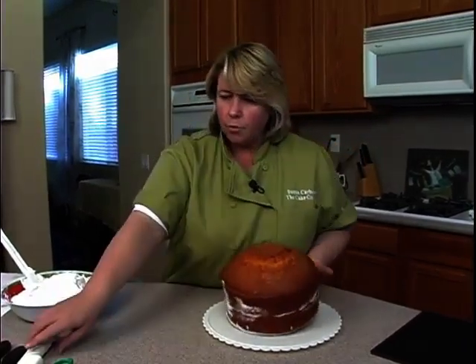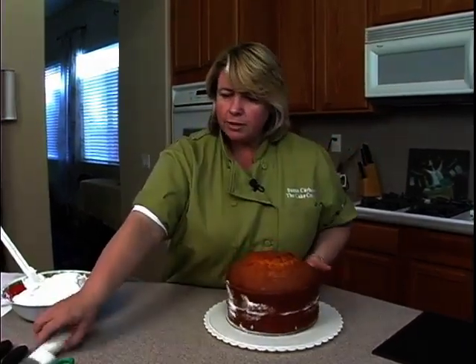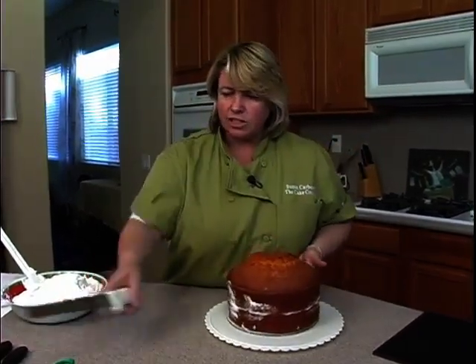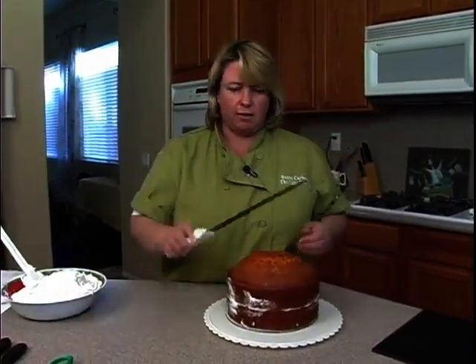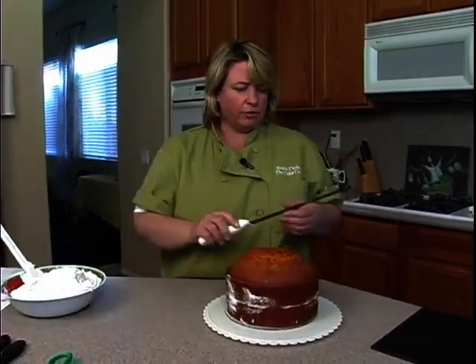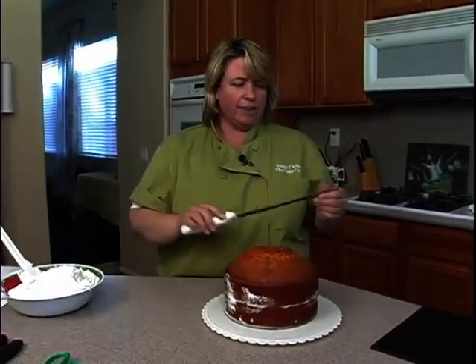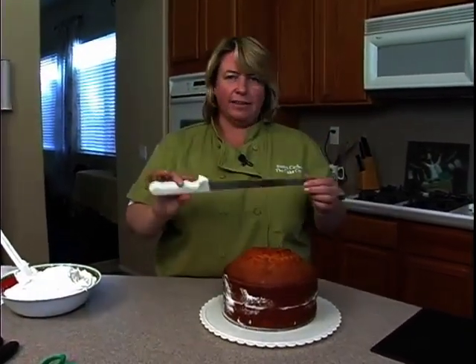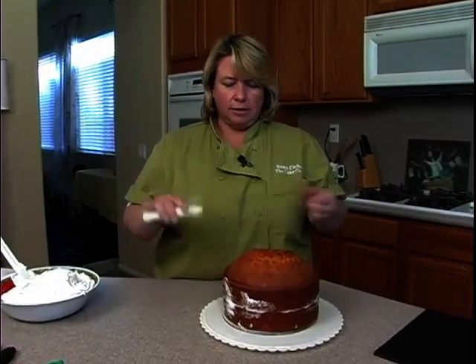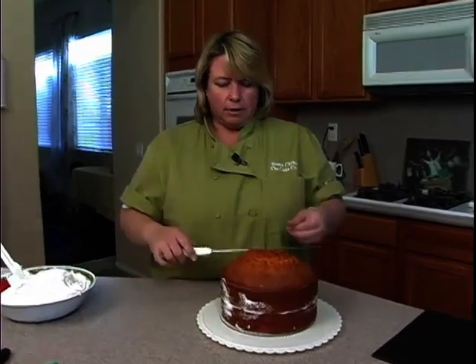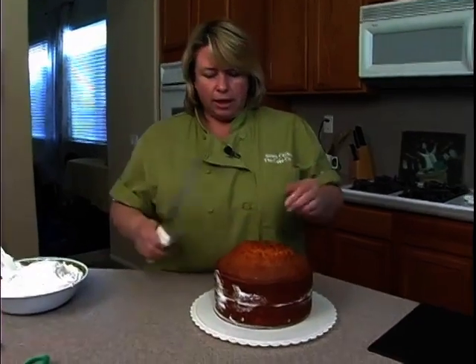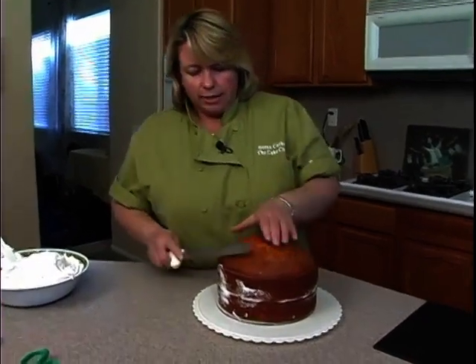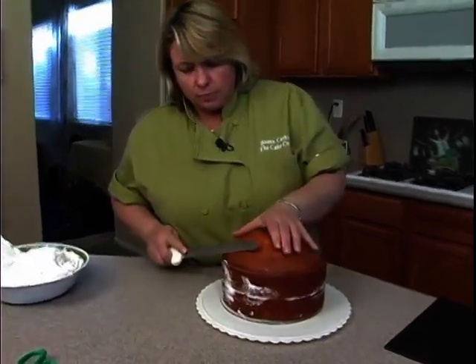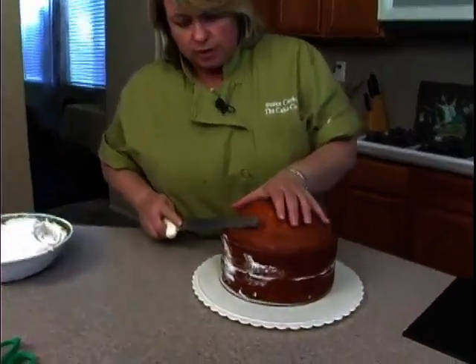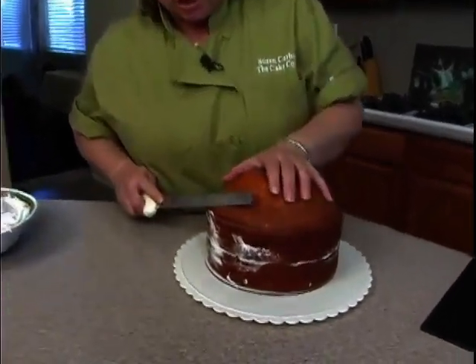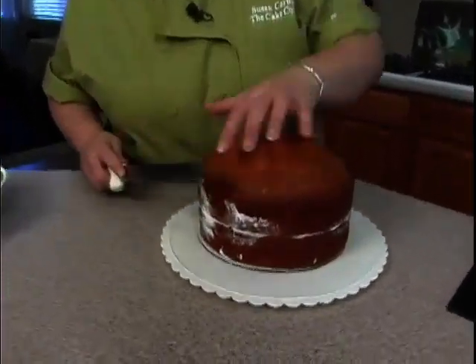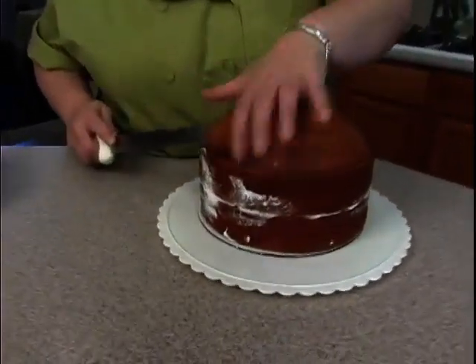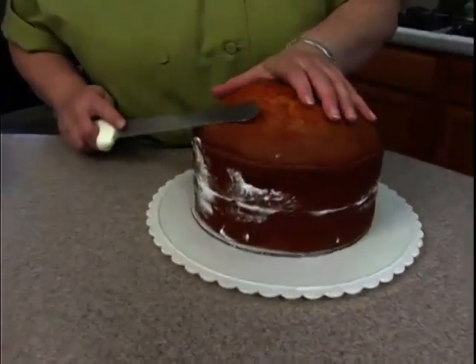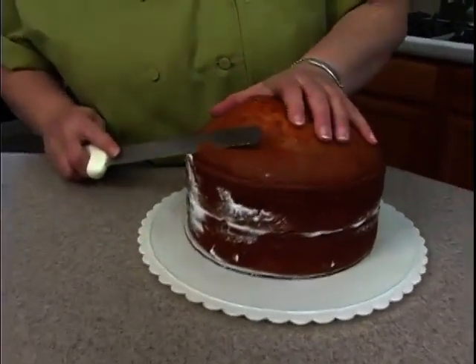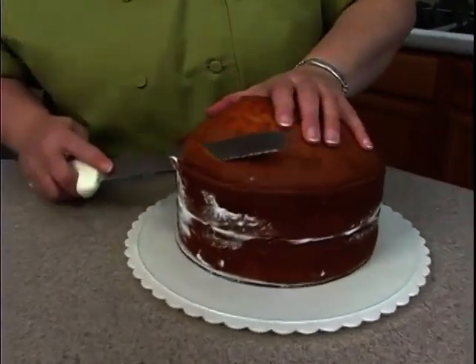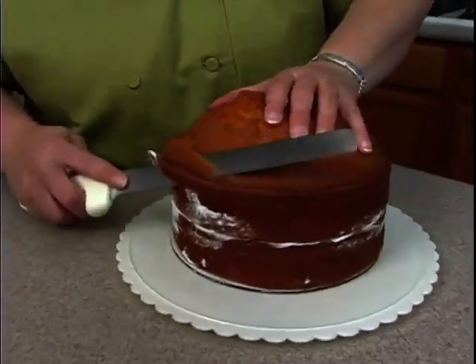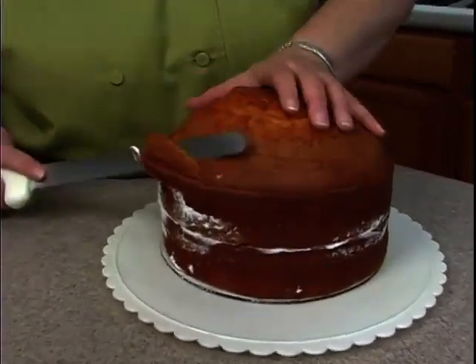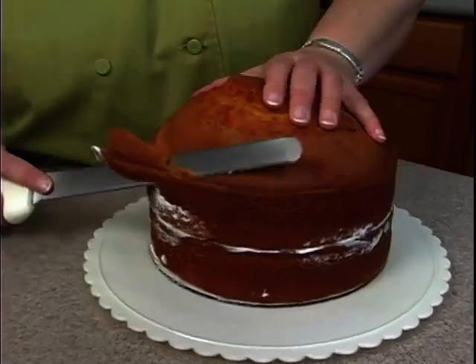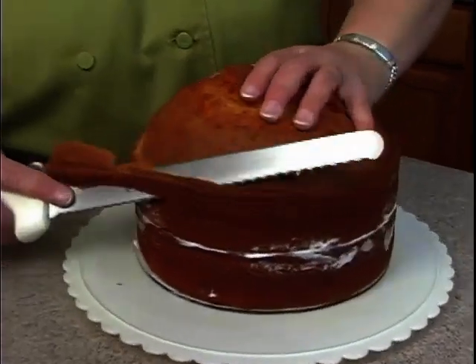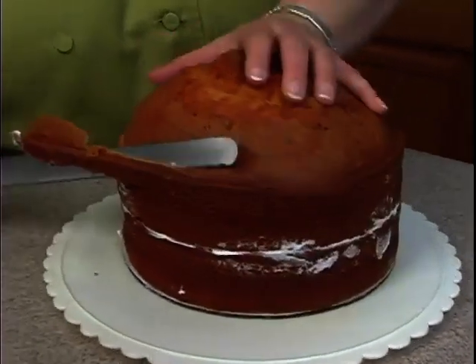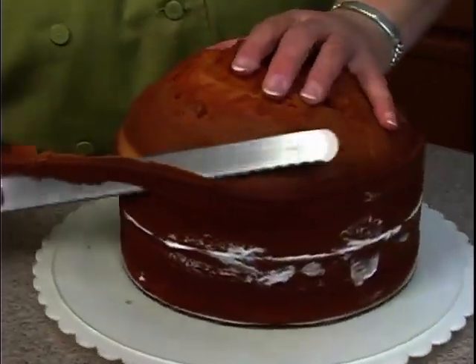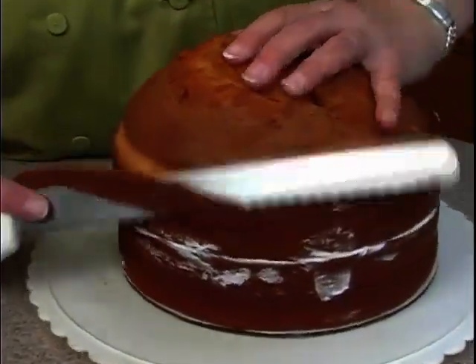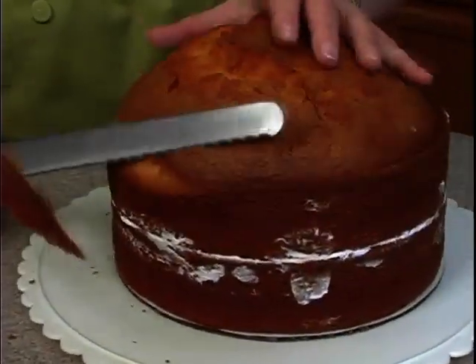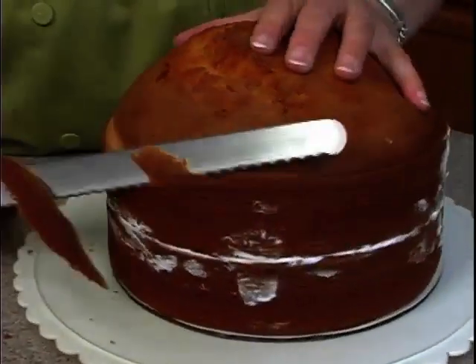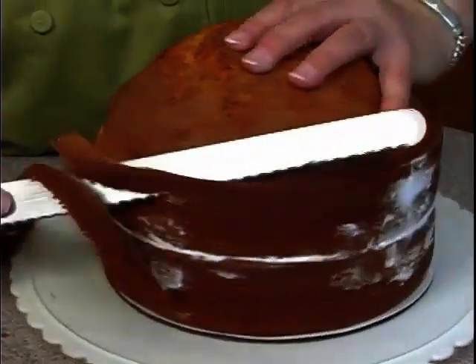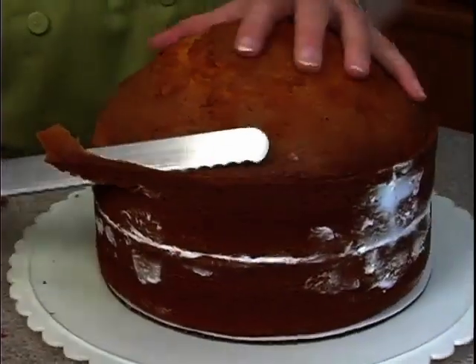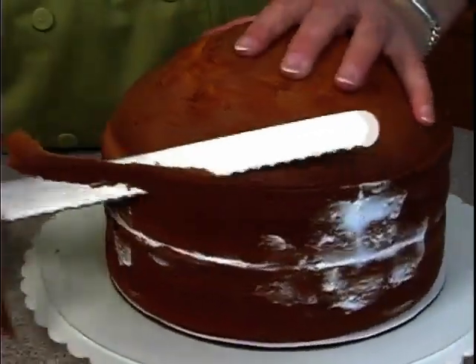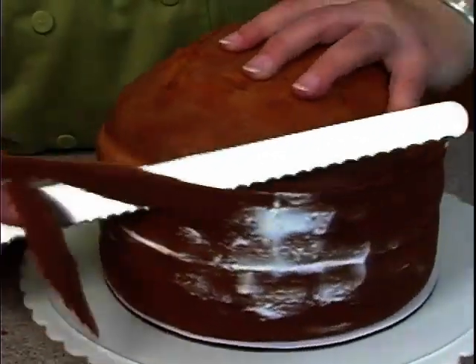What I'm going to do is just take the long serrated knife like this, and then I just want to kind of start to carve a little bit, especially around this edge here, and I'm just going to kind of carve down like so.